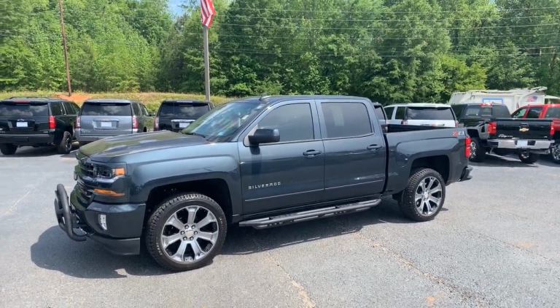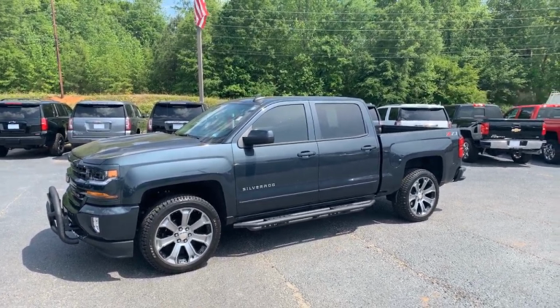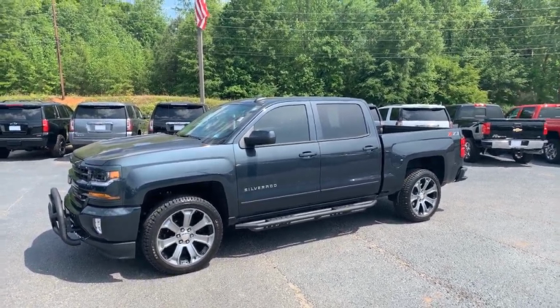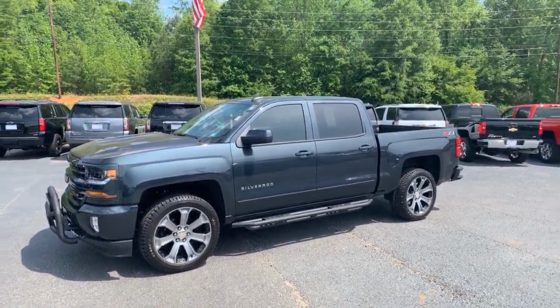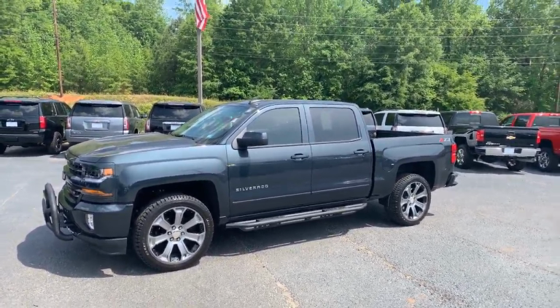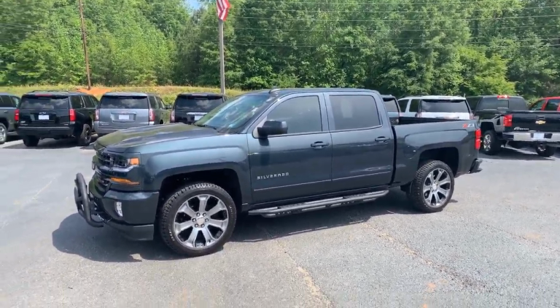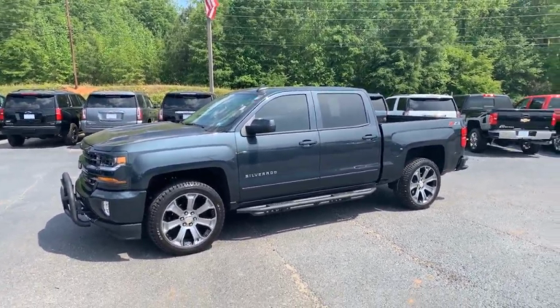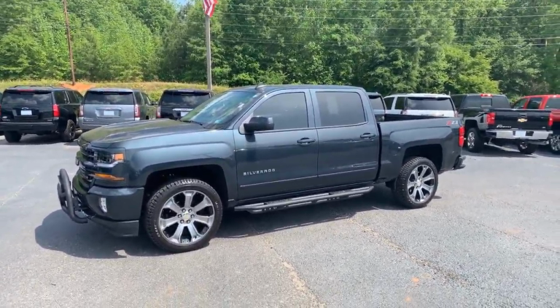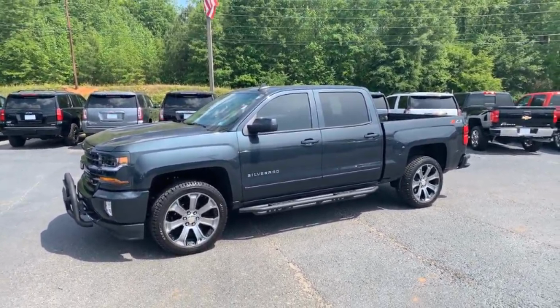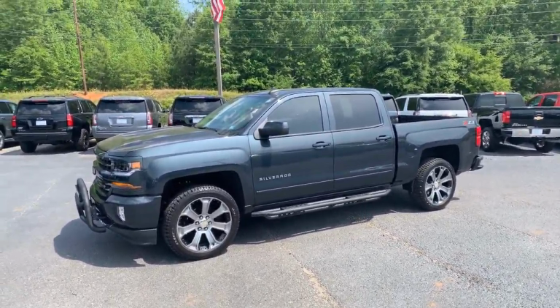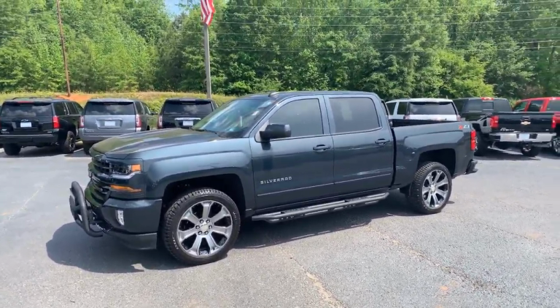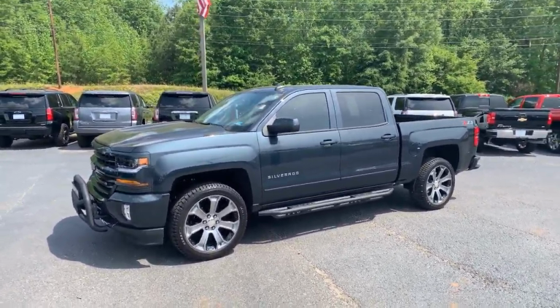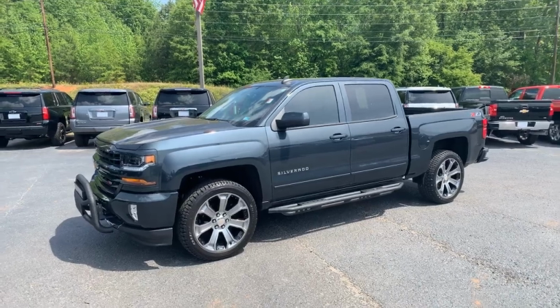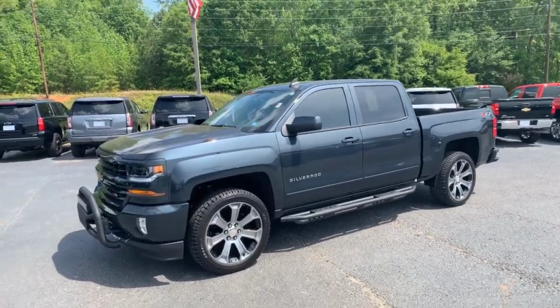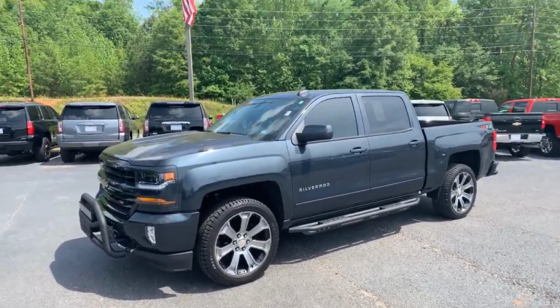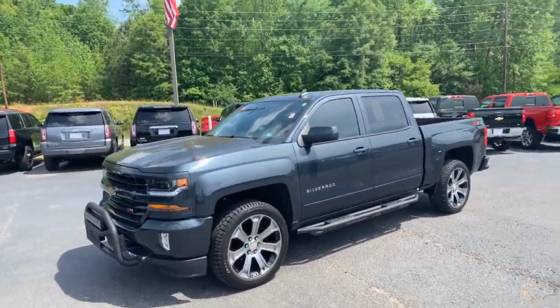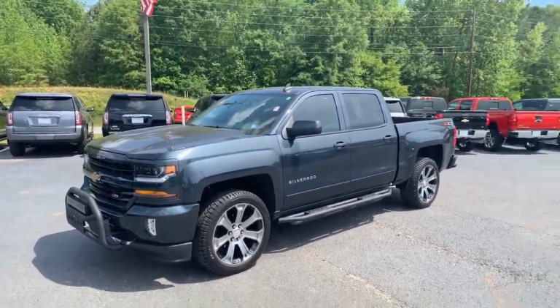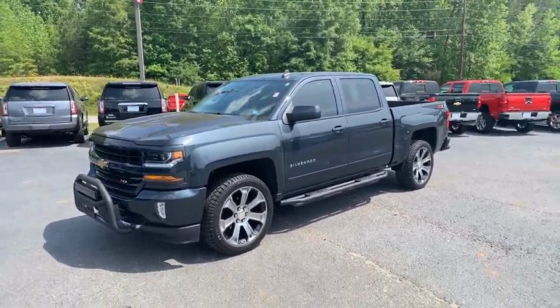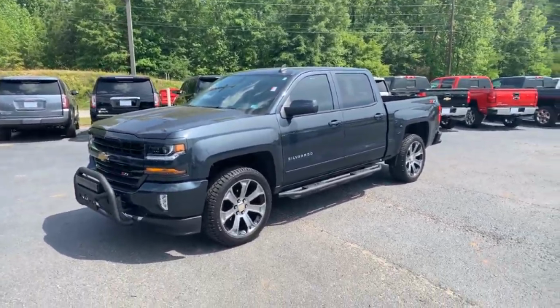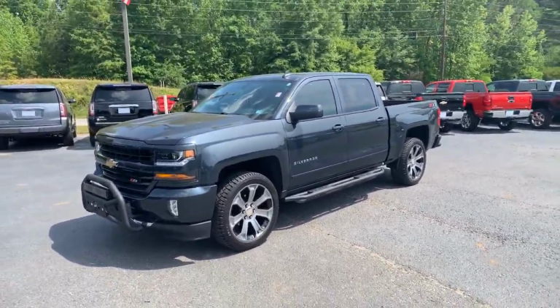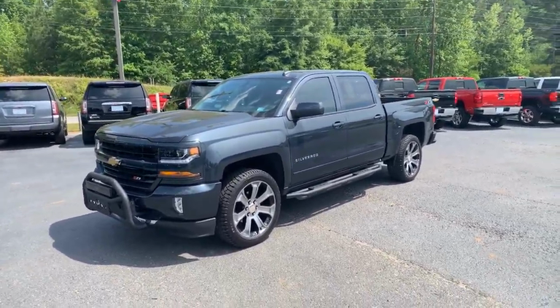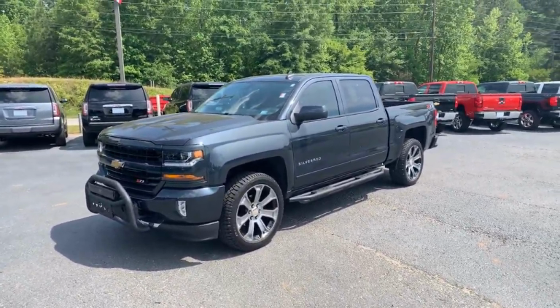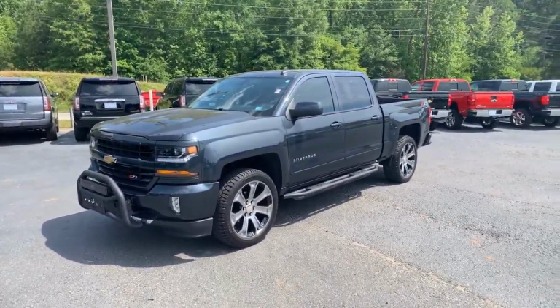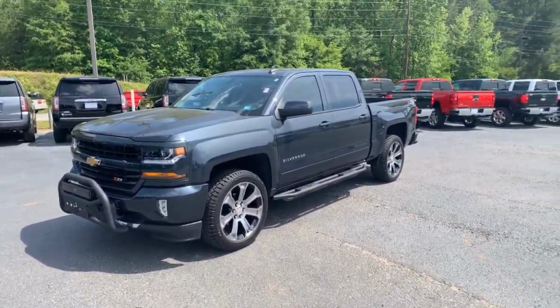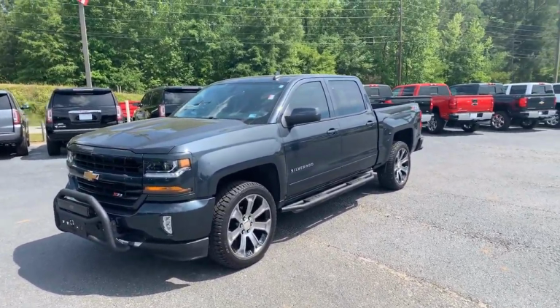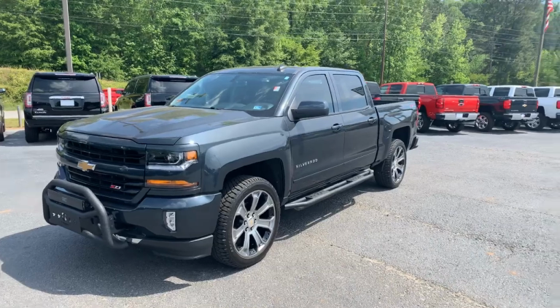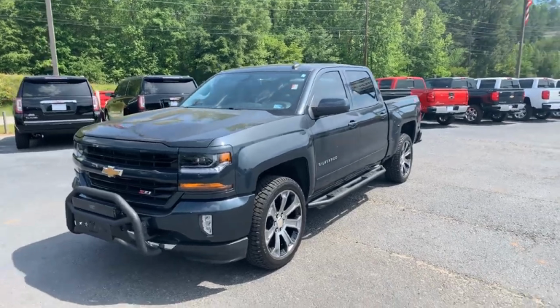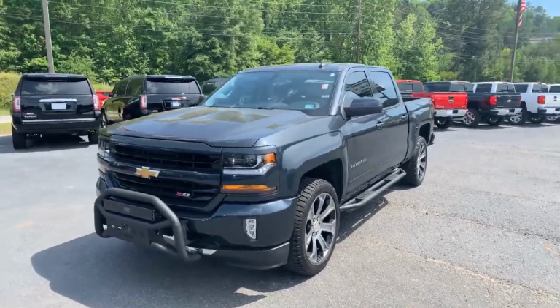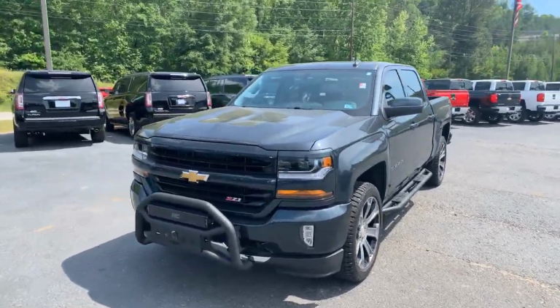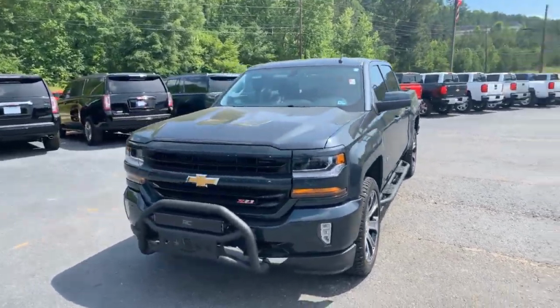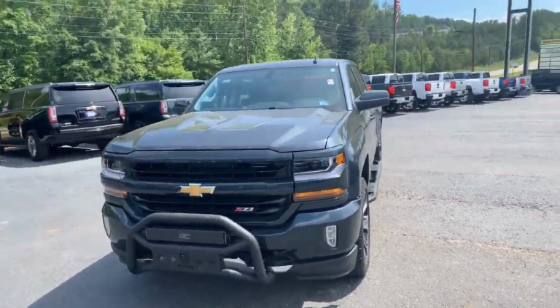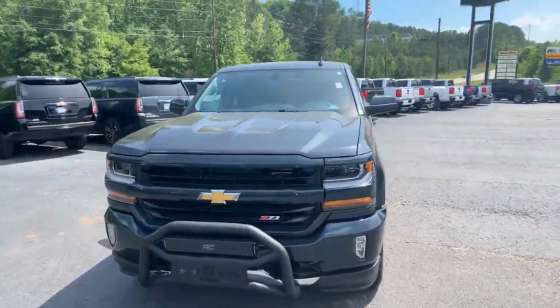Hey Jenny, this is Brad here at Jimmy Brate Chevrolet in Greensboro, Georgia. Just wanted to introduce myself and make you a quick video of this beautiful 2018 Chevrolet Silverado 1500. Go ahead and walk around to the front for you.